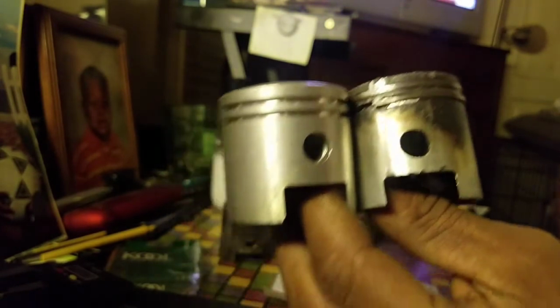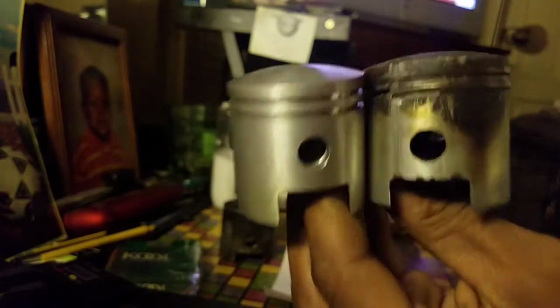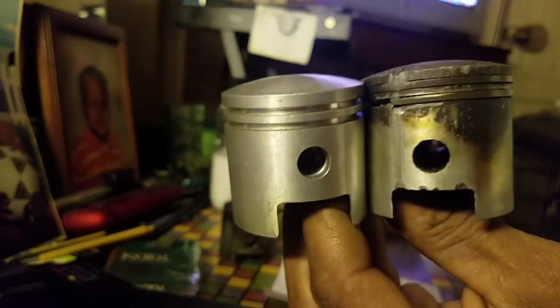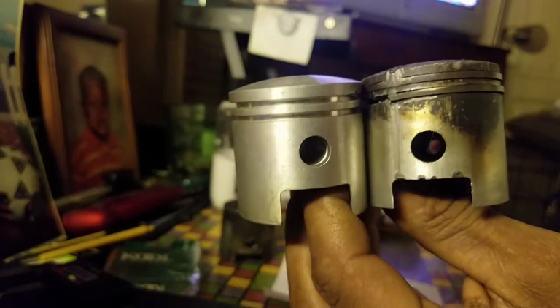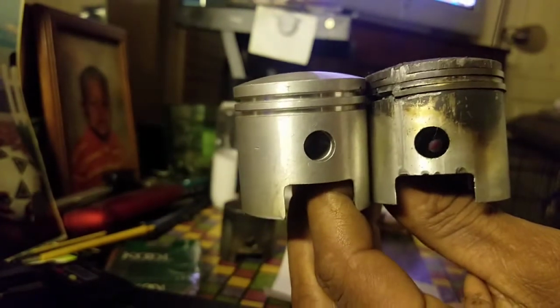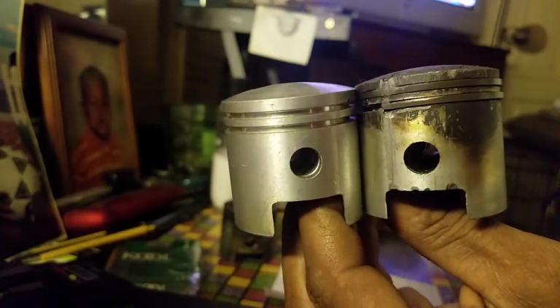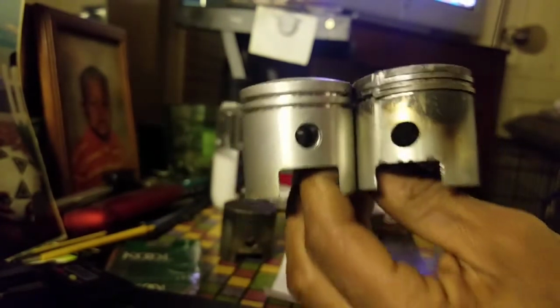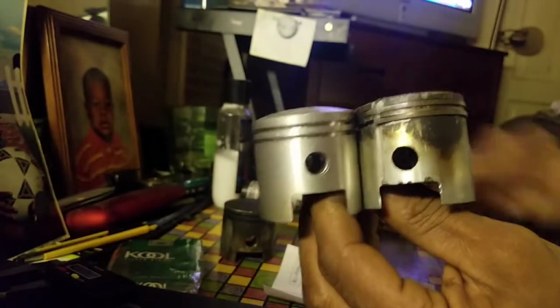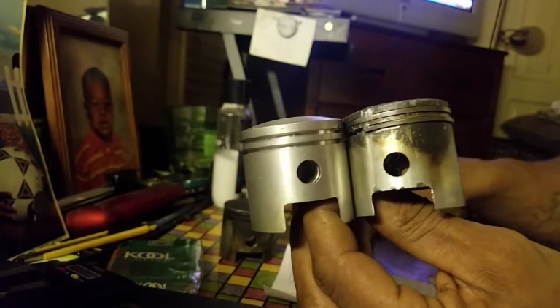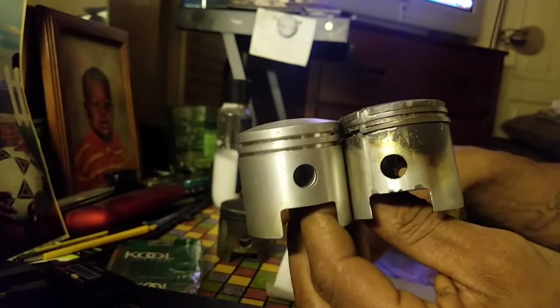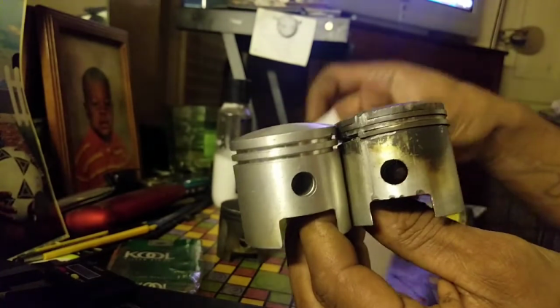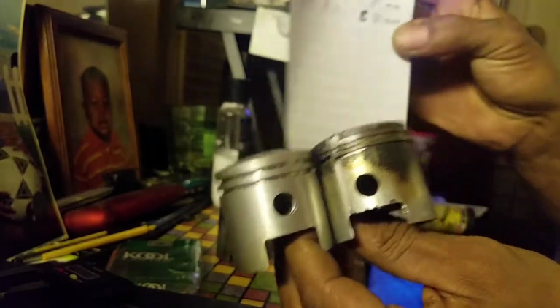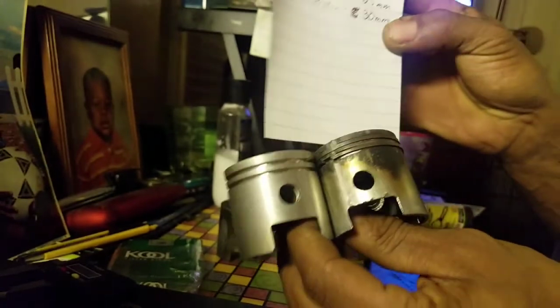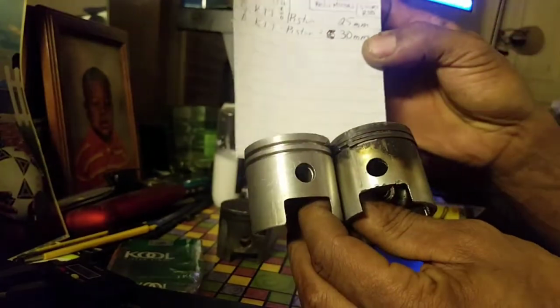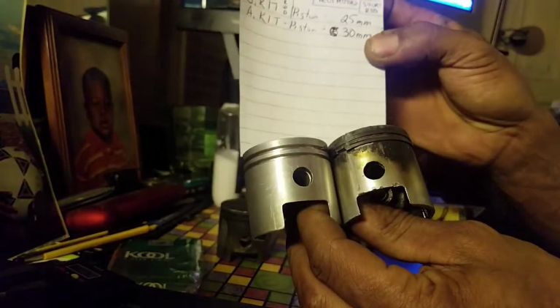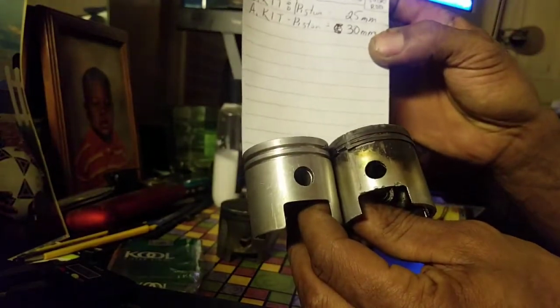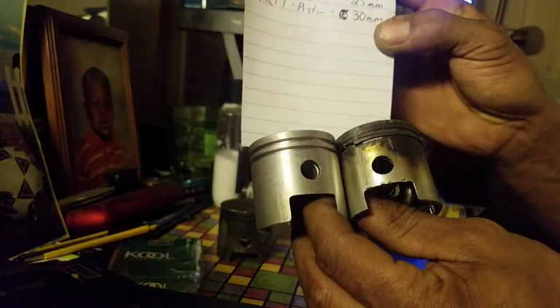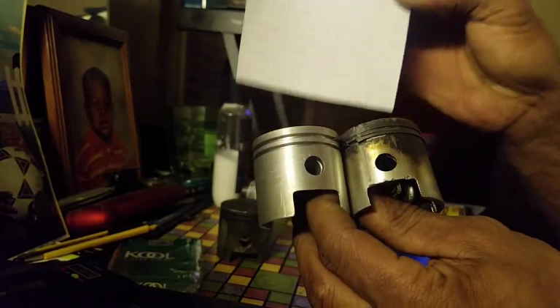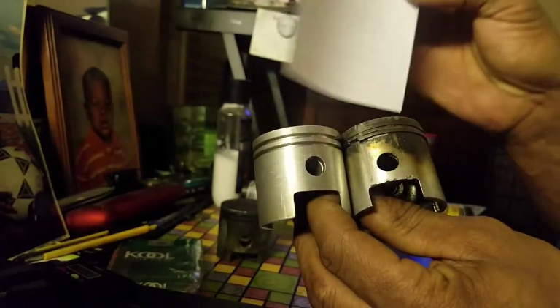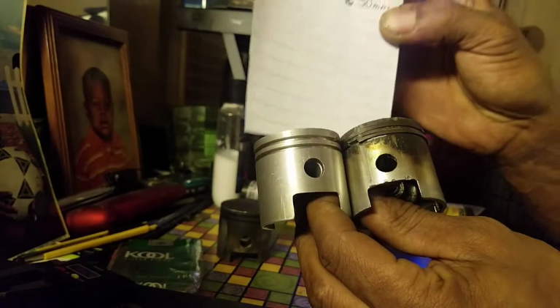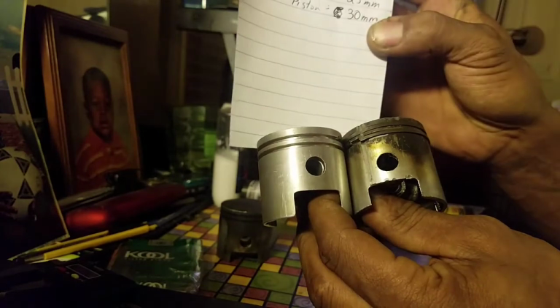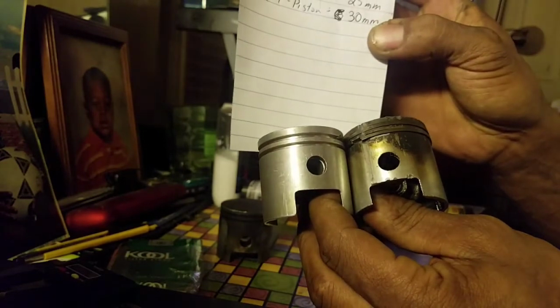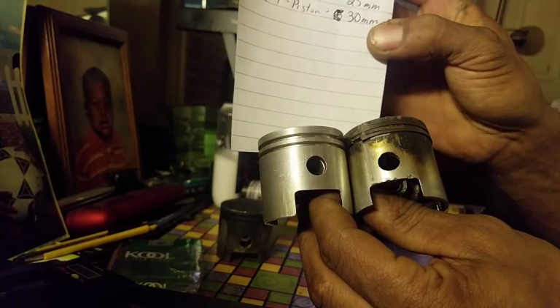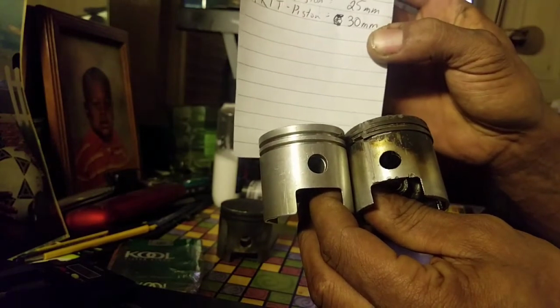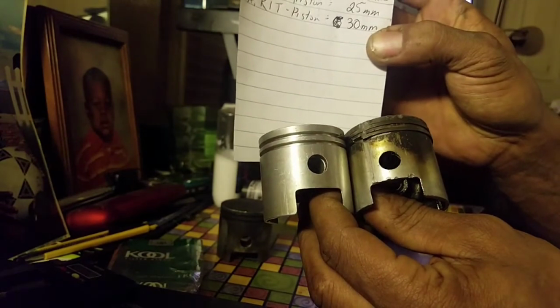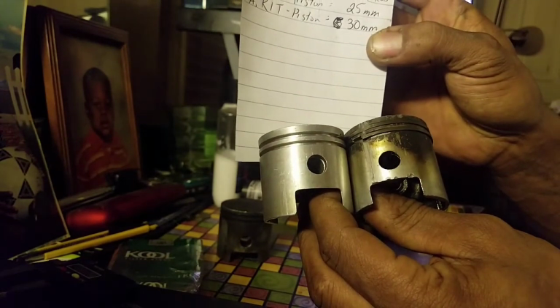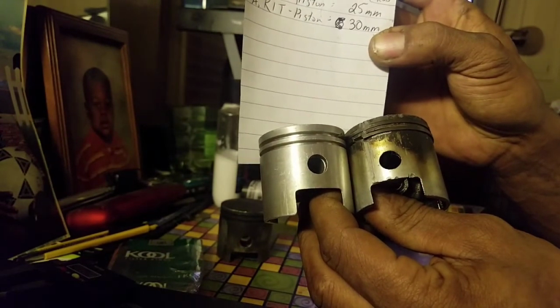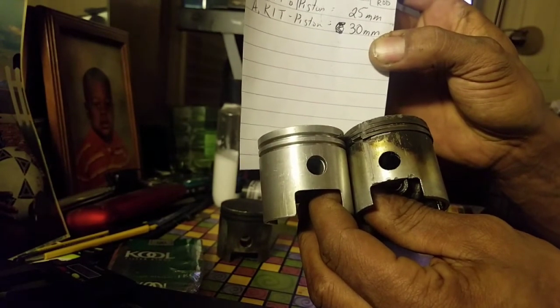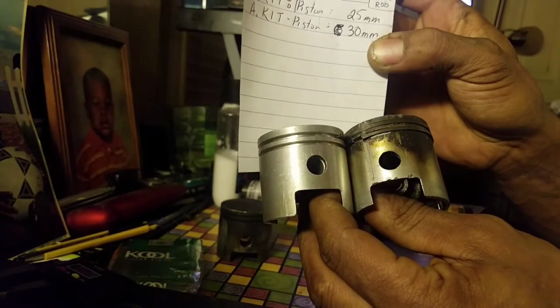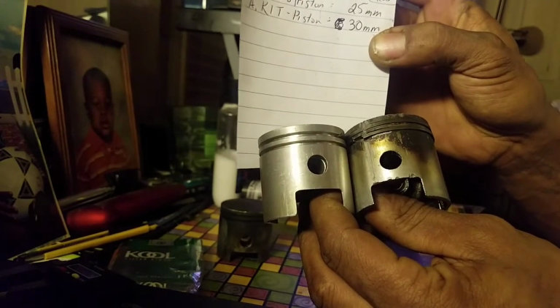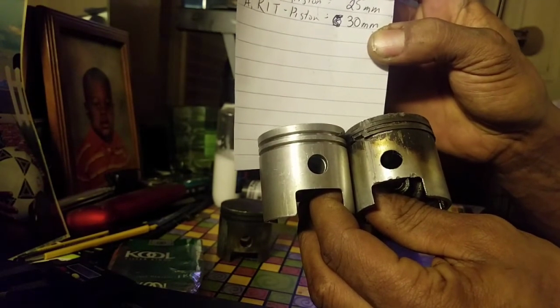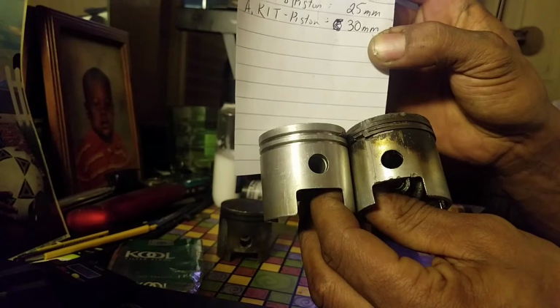So if you want to go and buy these pistons, you have to know the correct size. I've got my measurements out here. If you have a longer rod, you require a shorter piston.